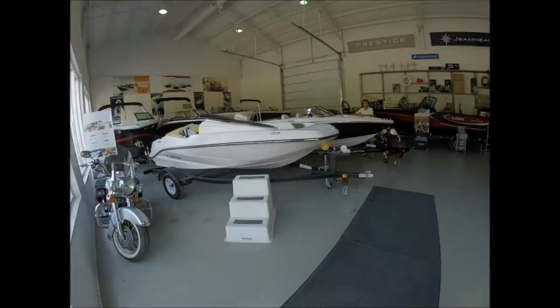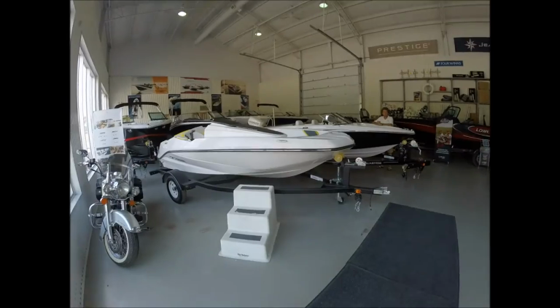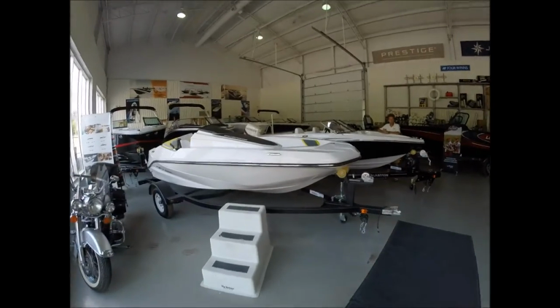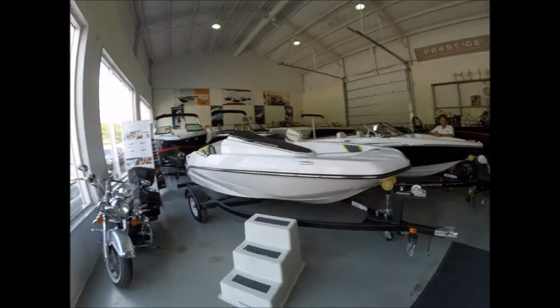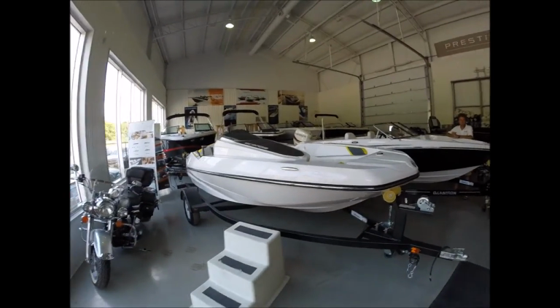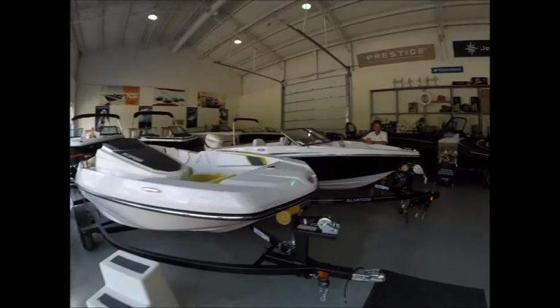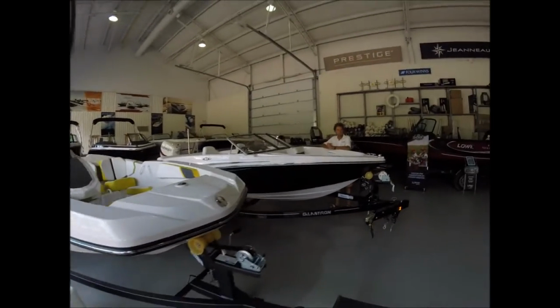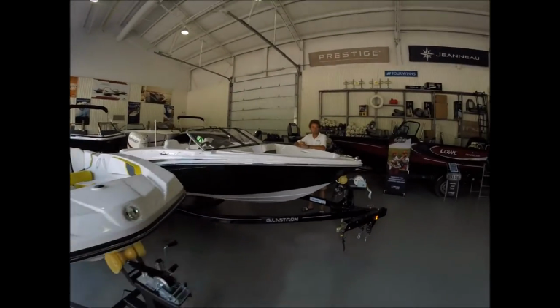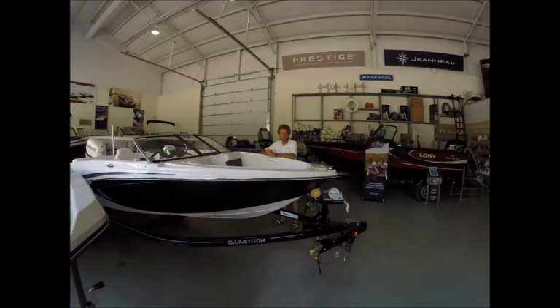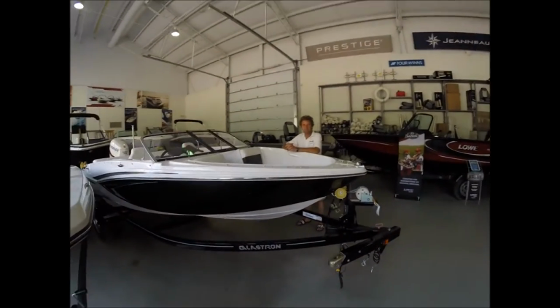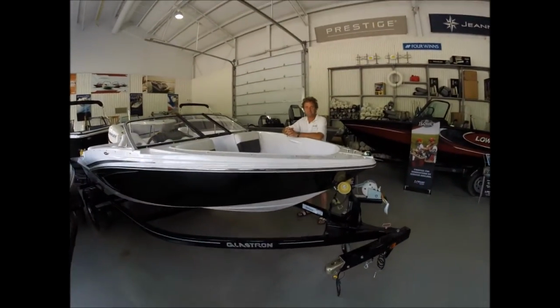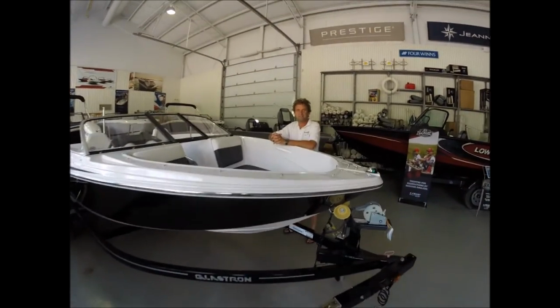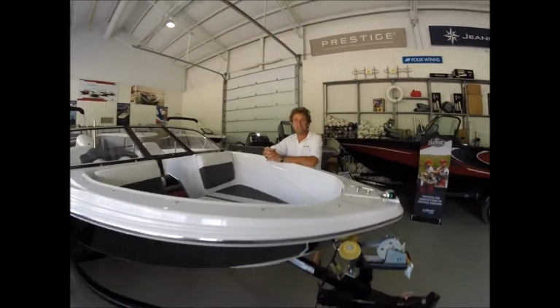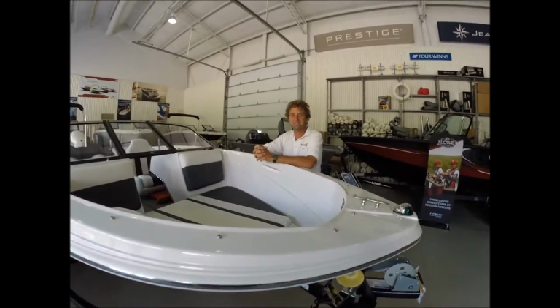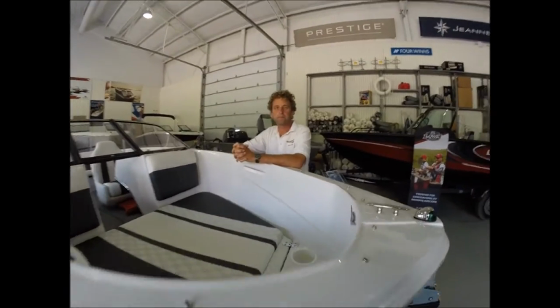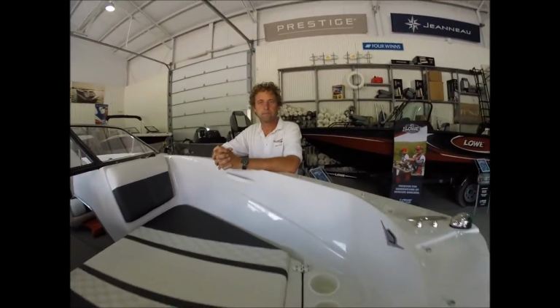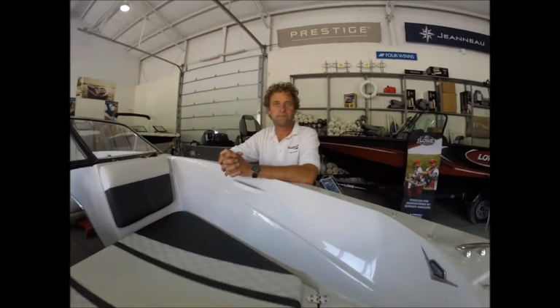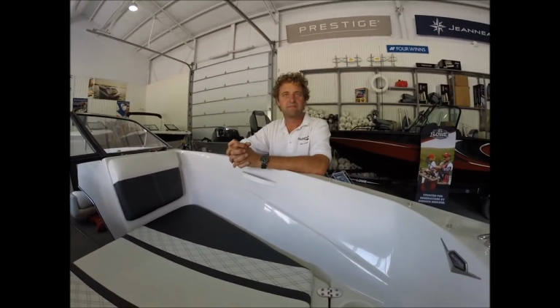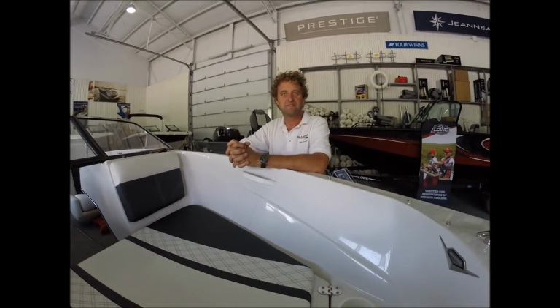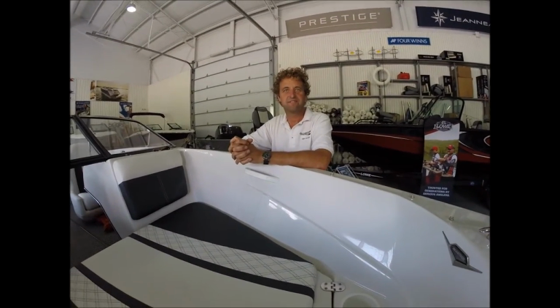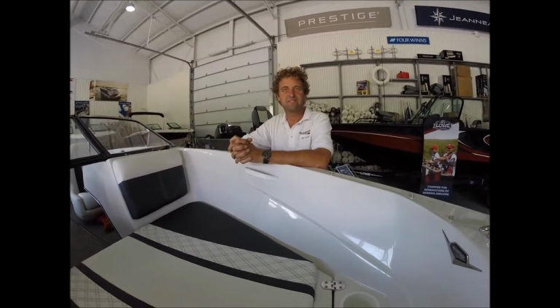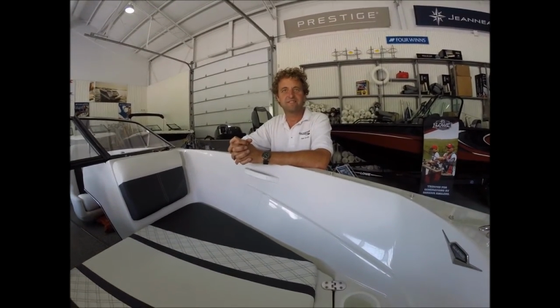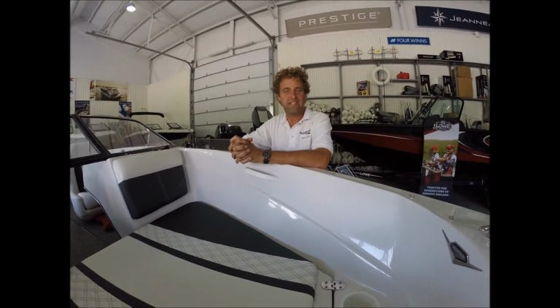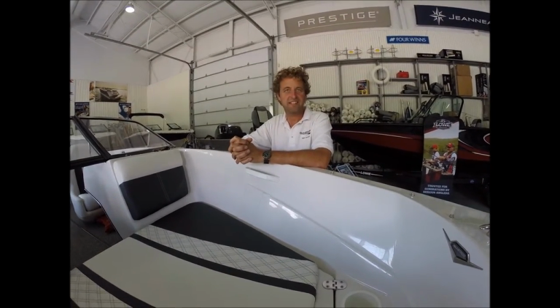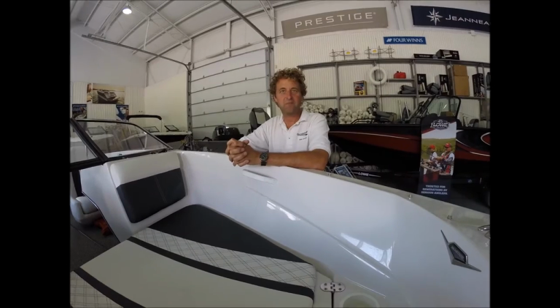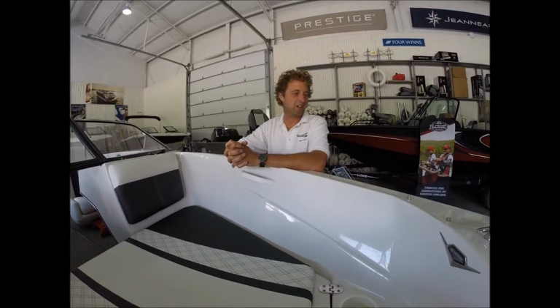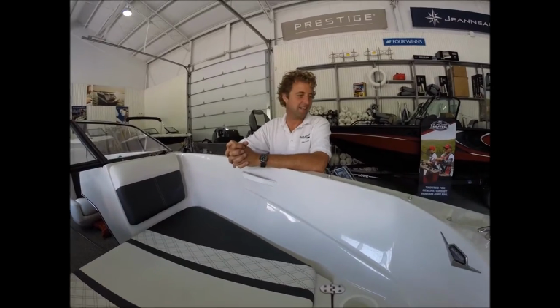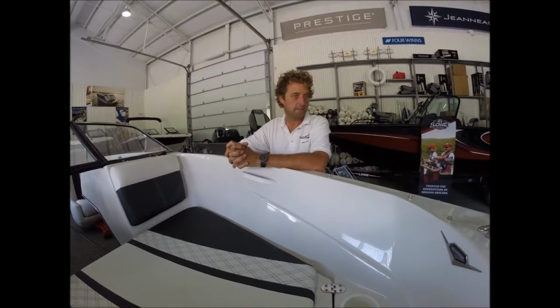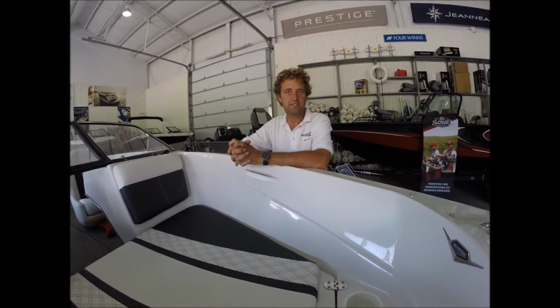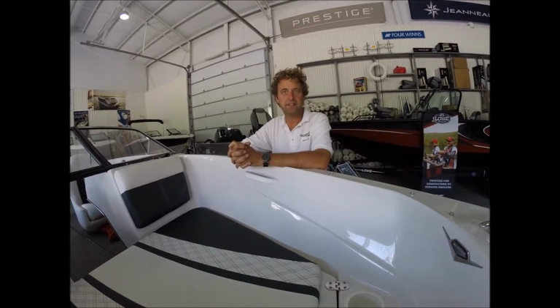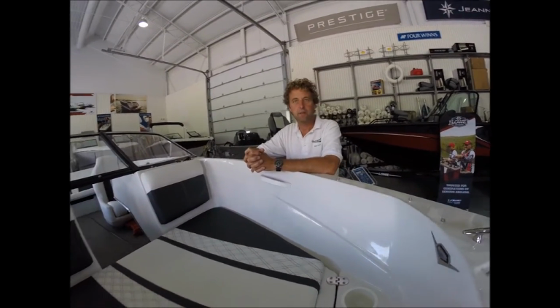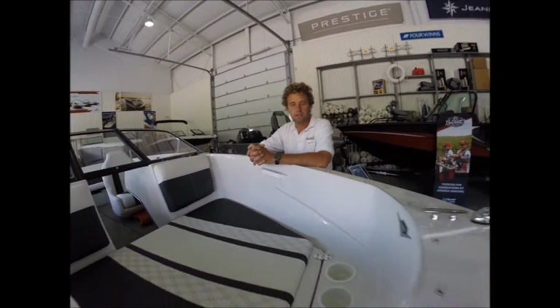Here we are in the Boarrow showroom and there's Dave. Interestingly enough, whether Dave remembers or not, Dave sold me my first real pontoon boat. How are you today? Good. How are you doing, Dave? What have you got for me here today?